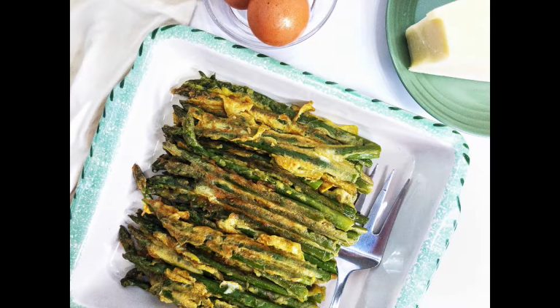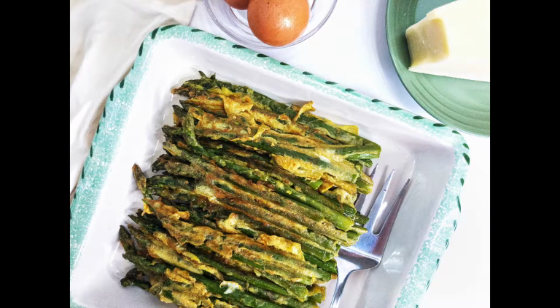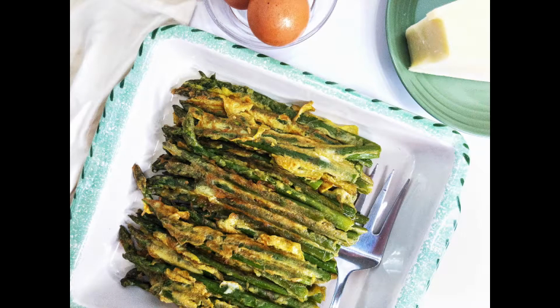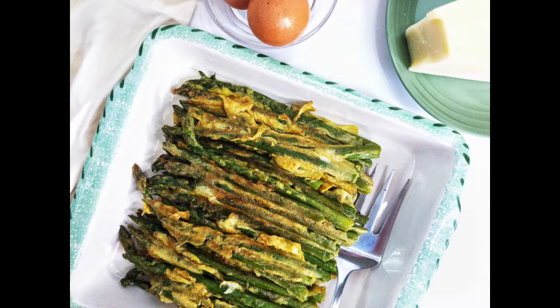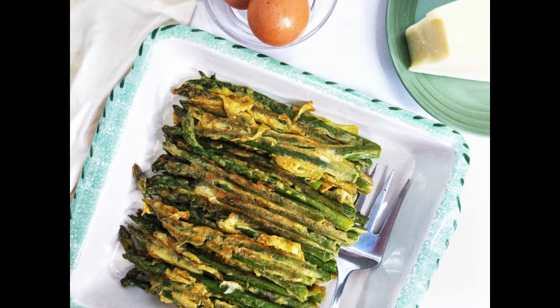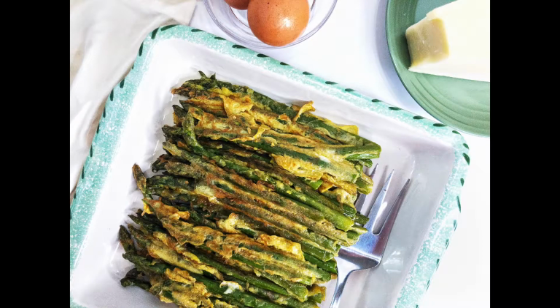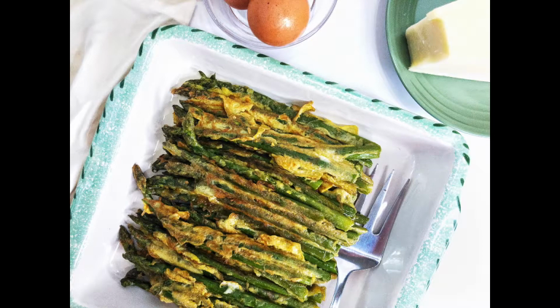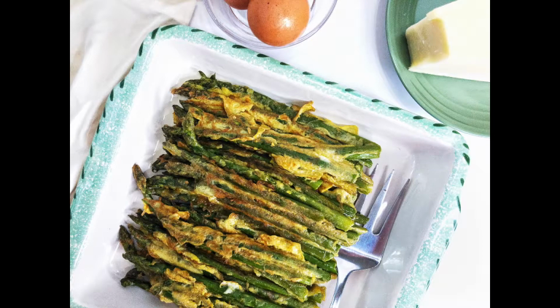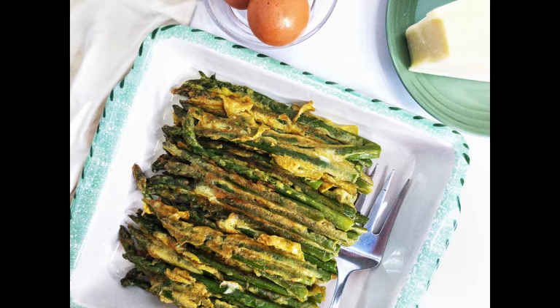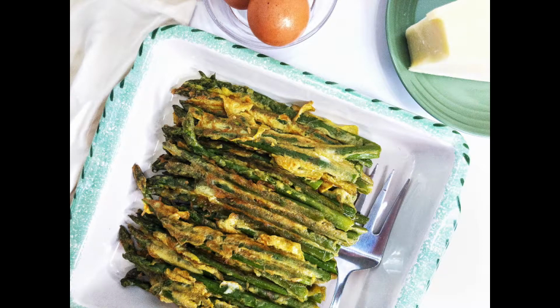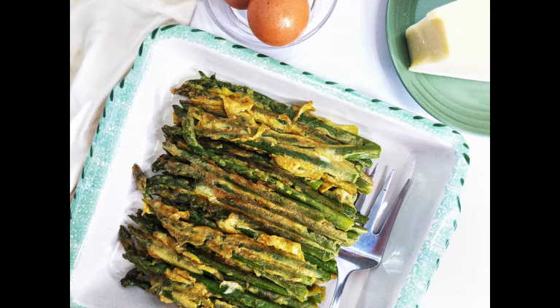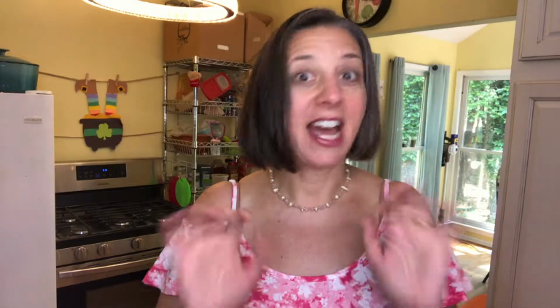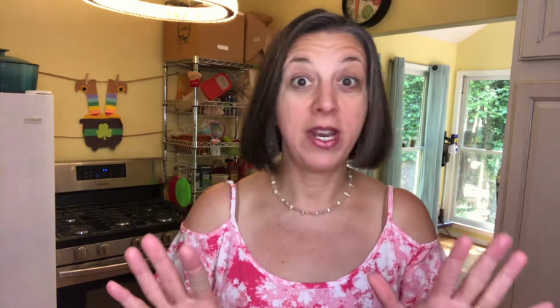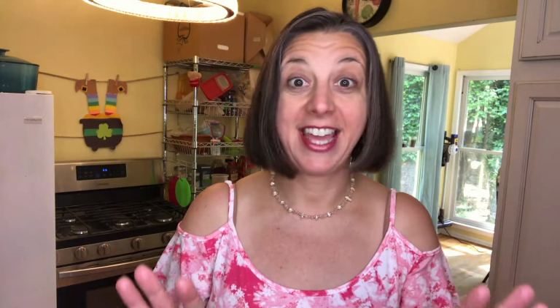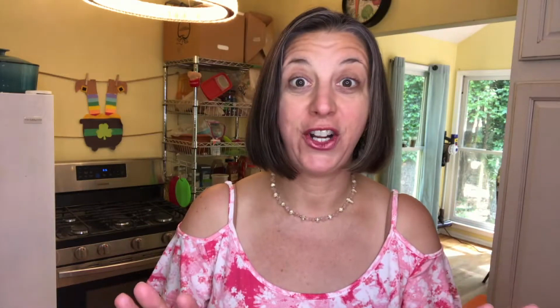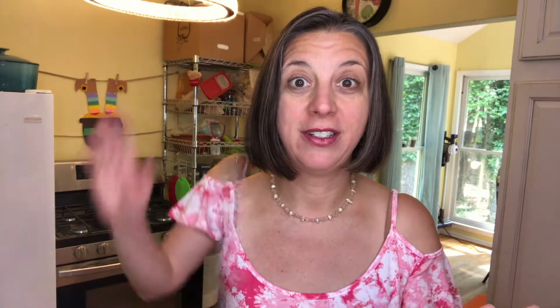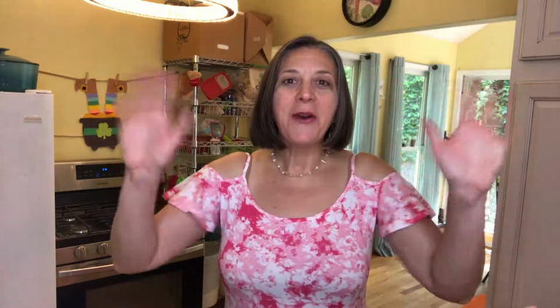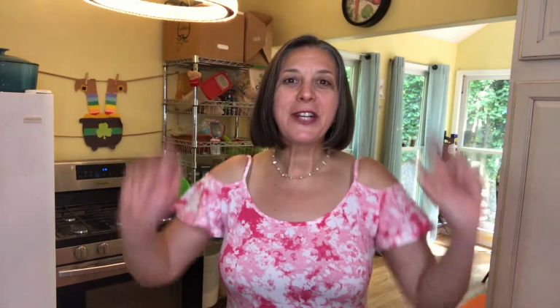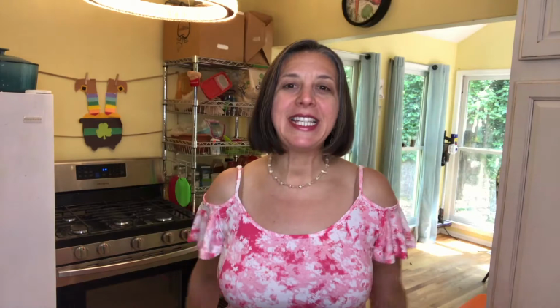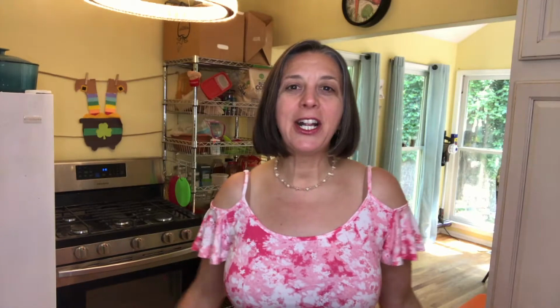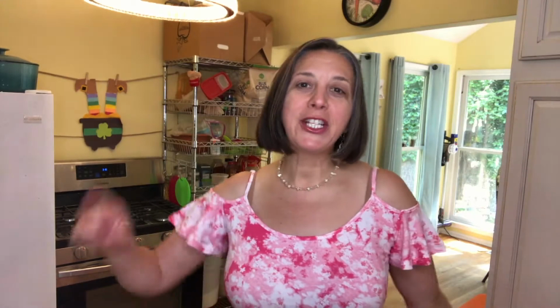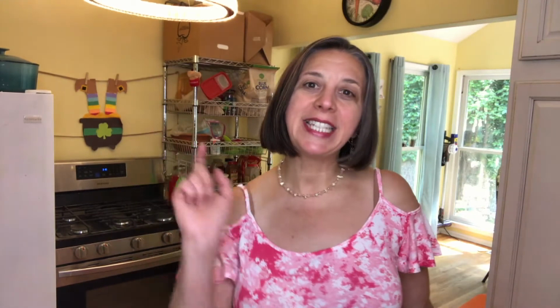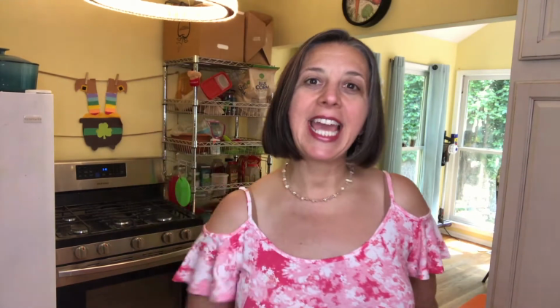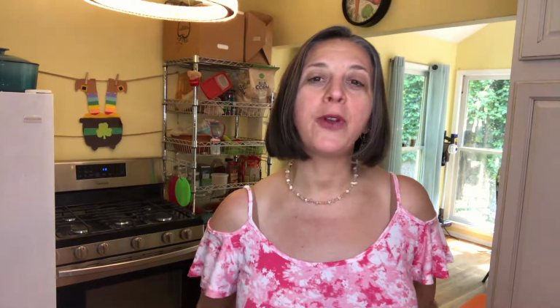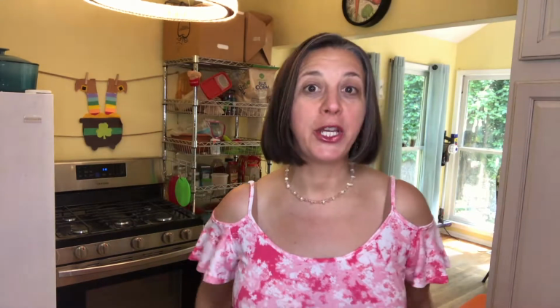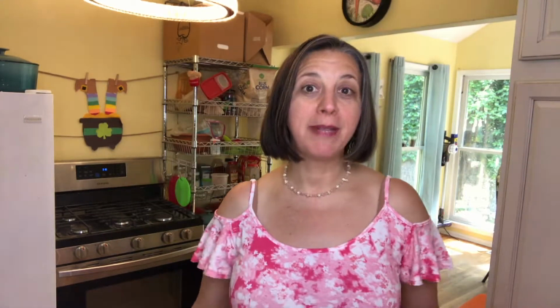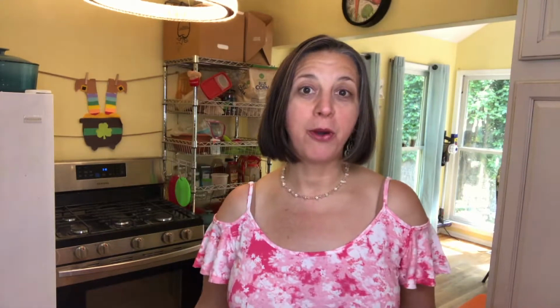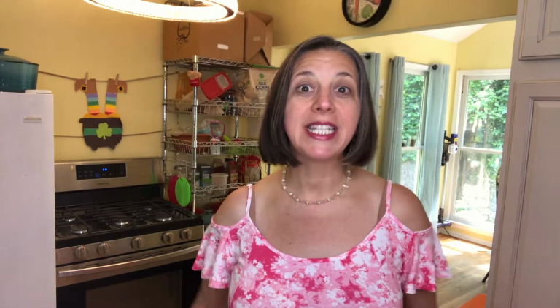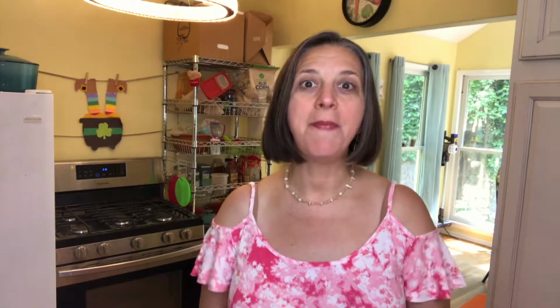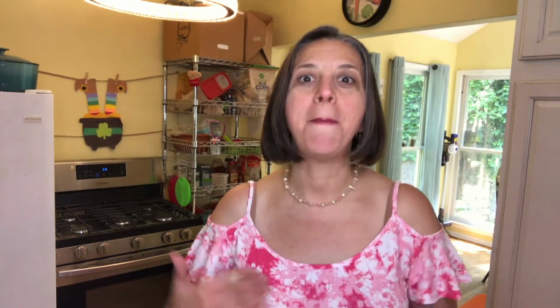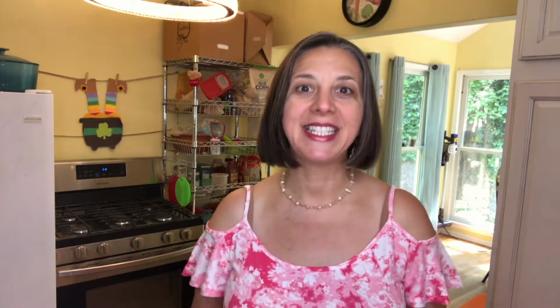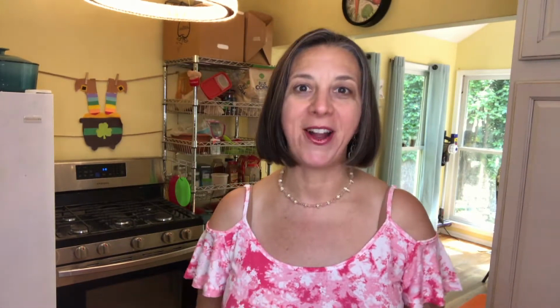Asparagus, egg, and a good quality grated cheese — not the one in the canister. Ciao! Kristina here. Make sure you stay to the end where I show you a special bonus on how to pick the best asparagus.